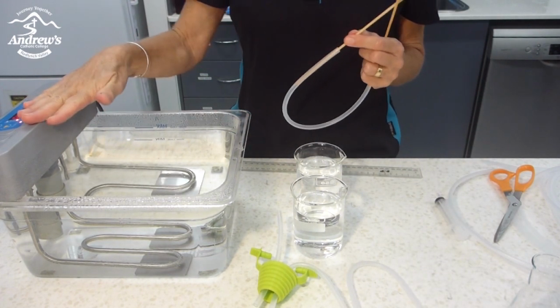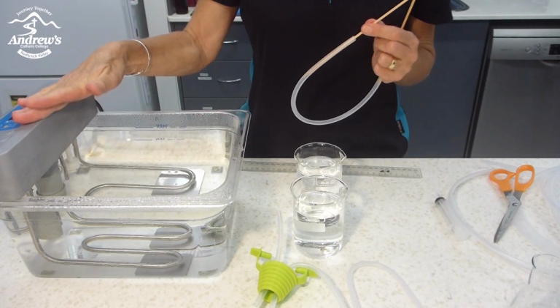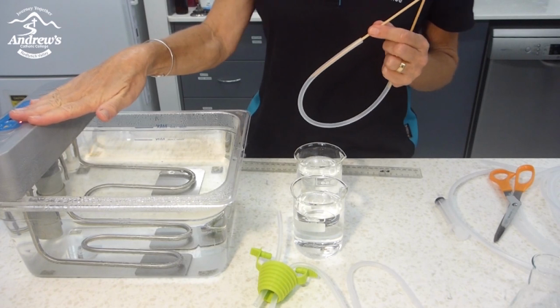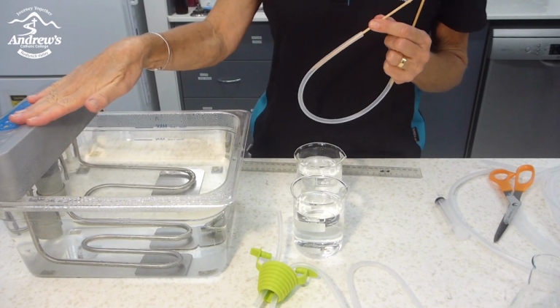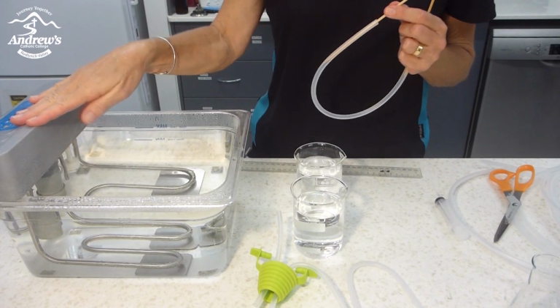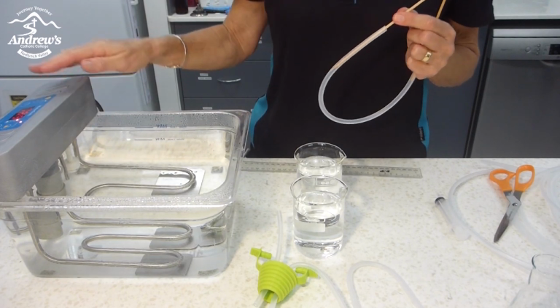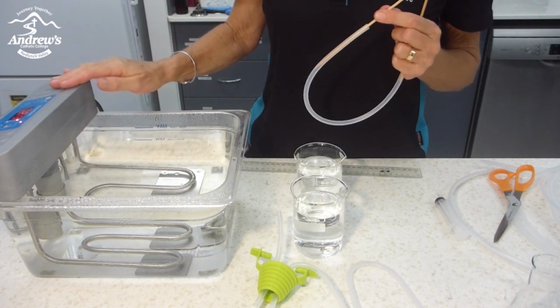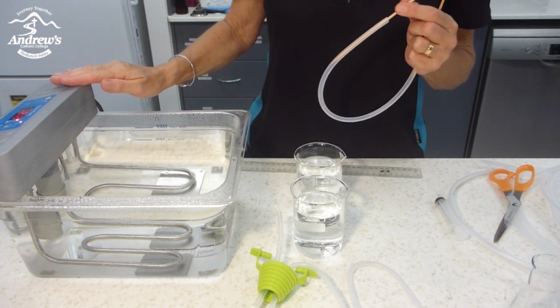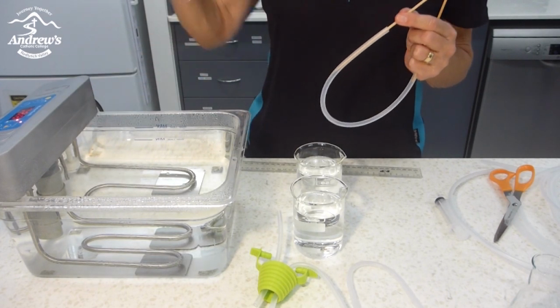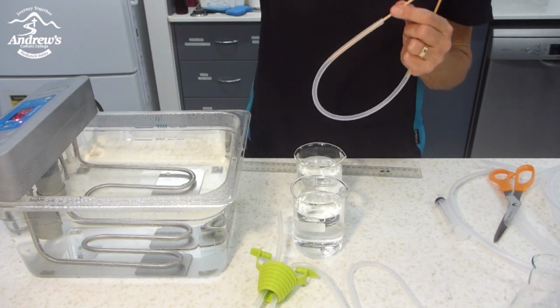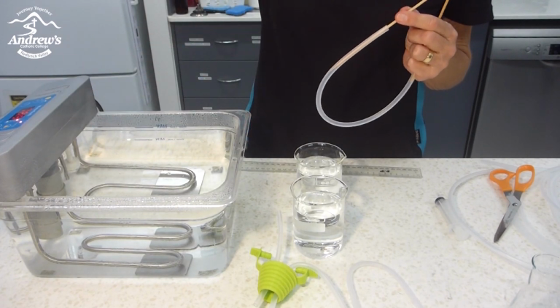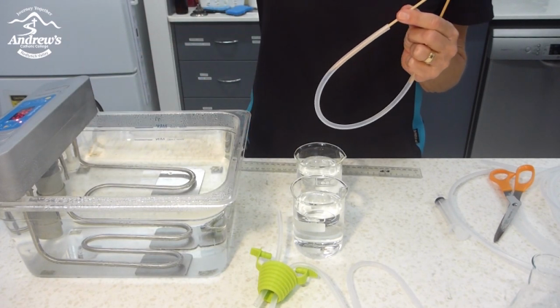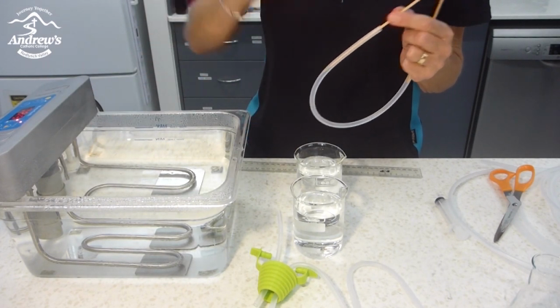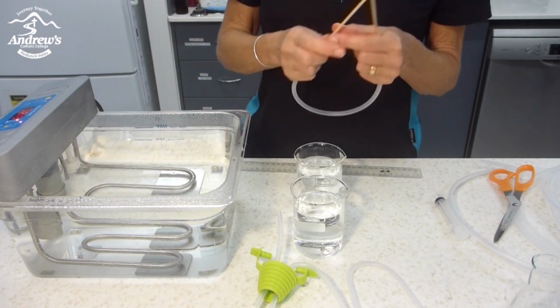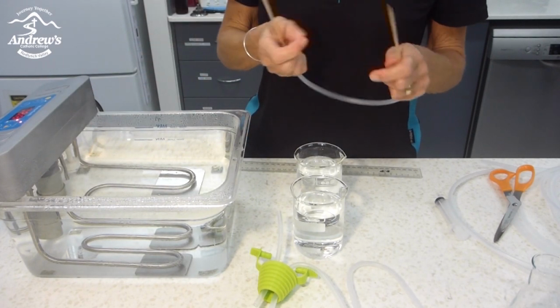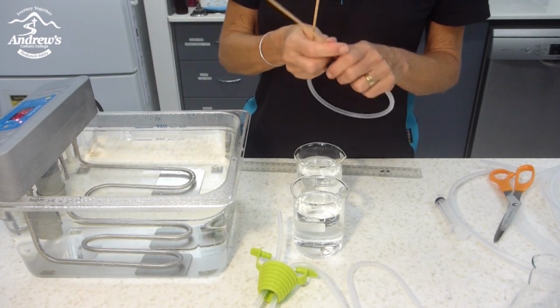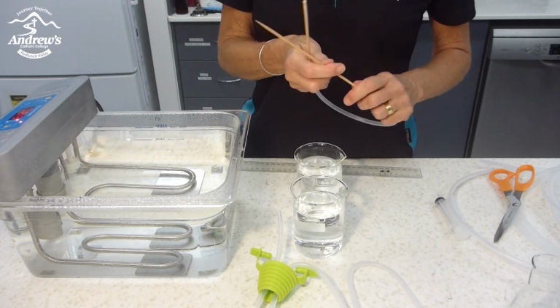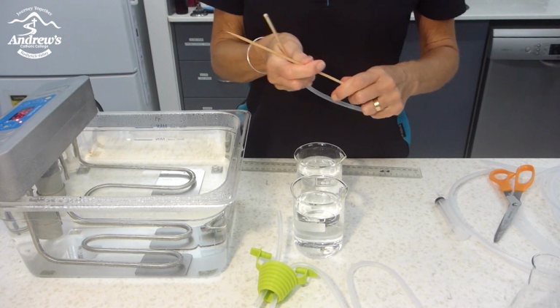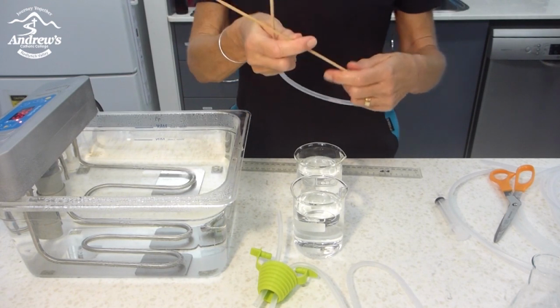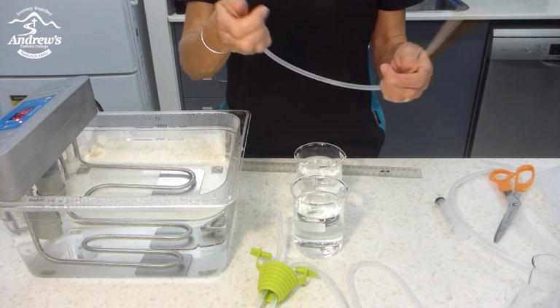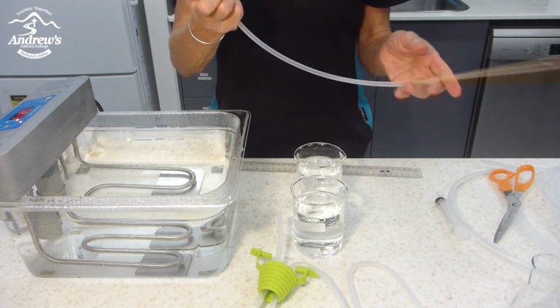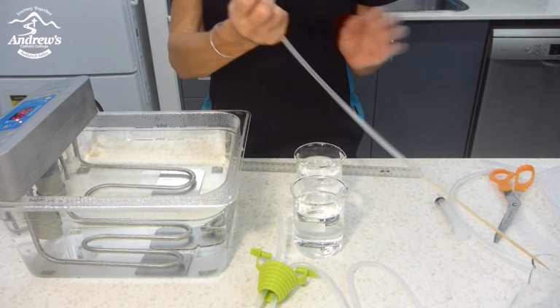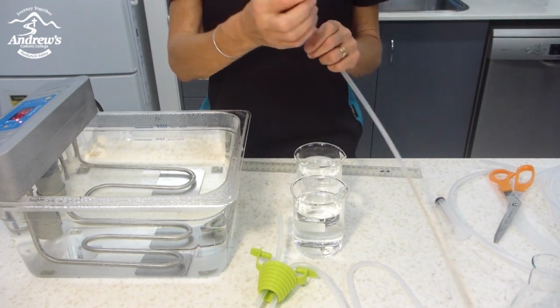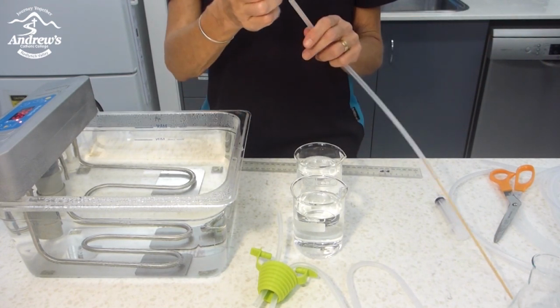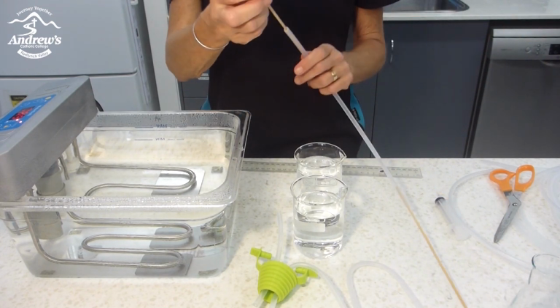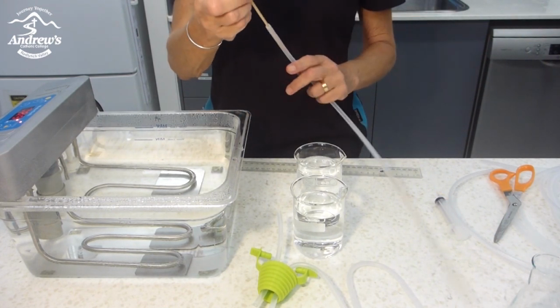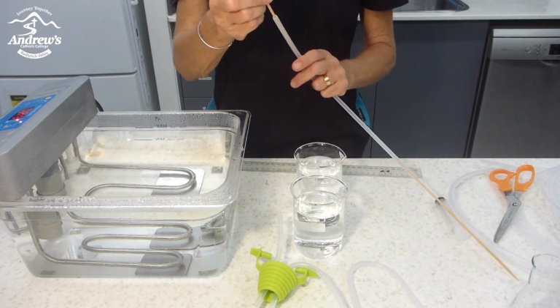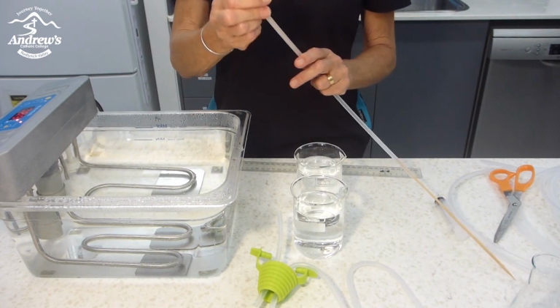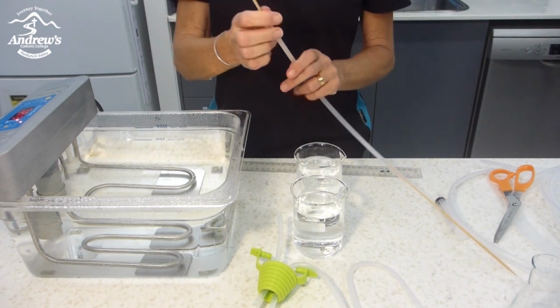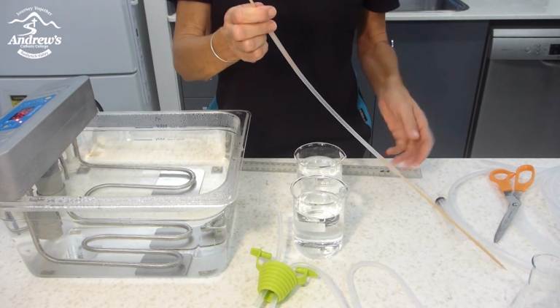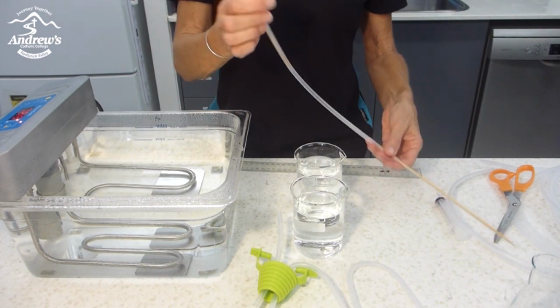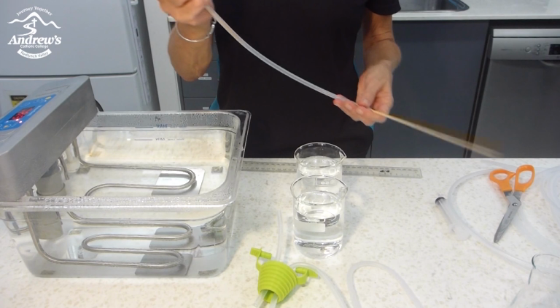I've got a hot water bath here, which is set to 80 degrees — it needs a minimum of 80 degrees. You could just pour a kettle into an ice cream container; it will do the same job.